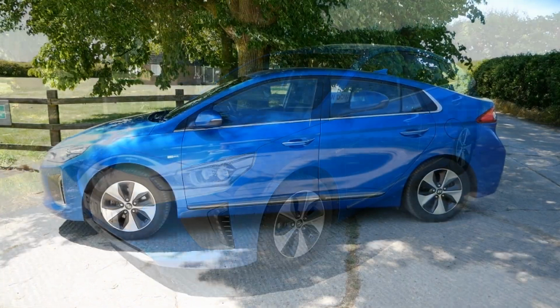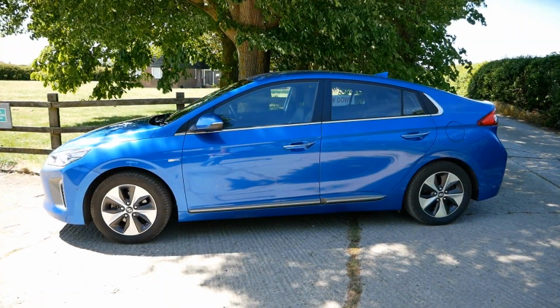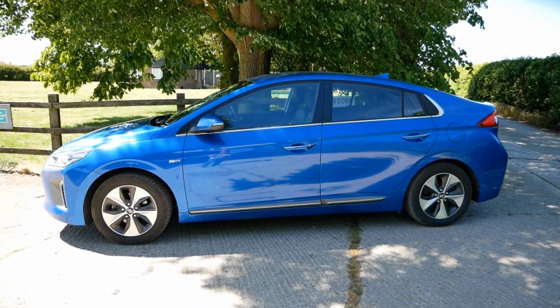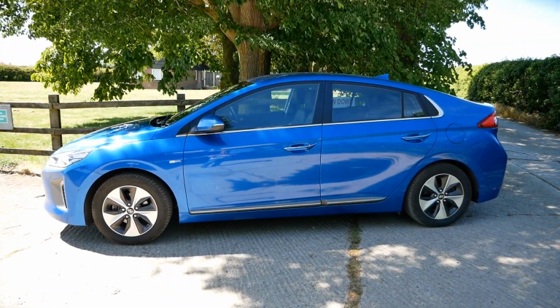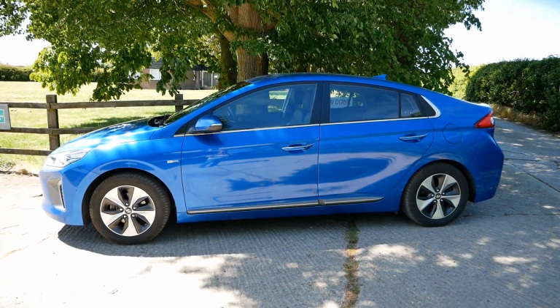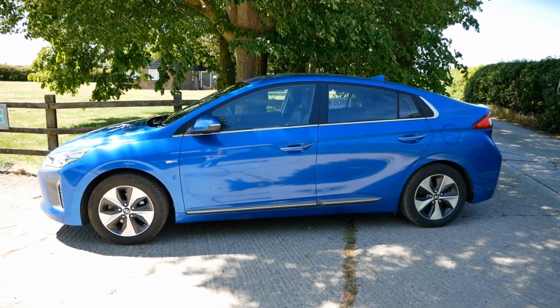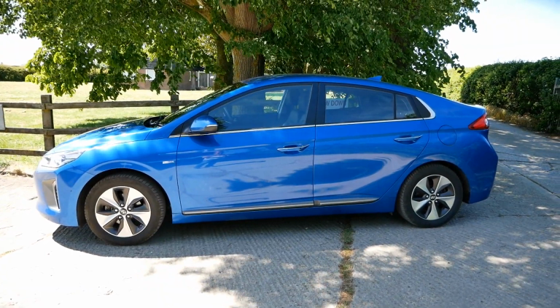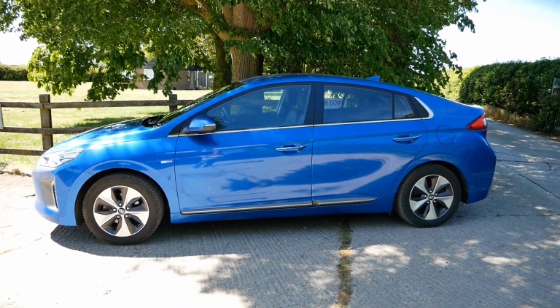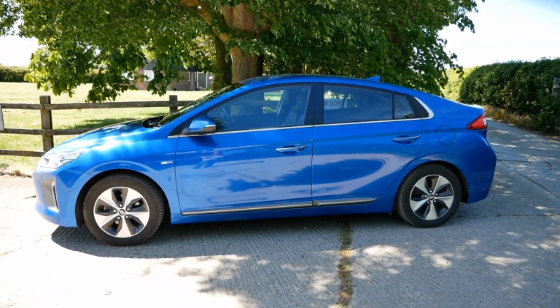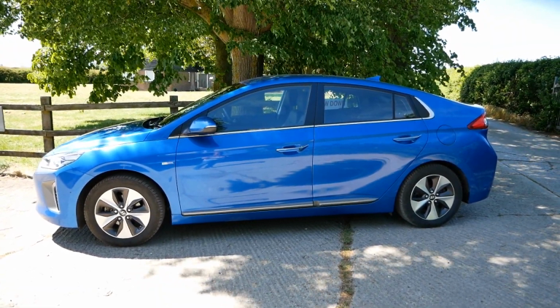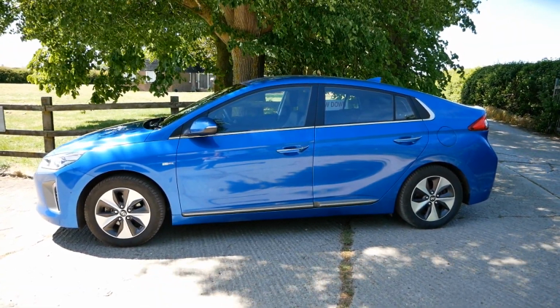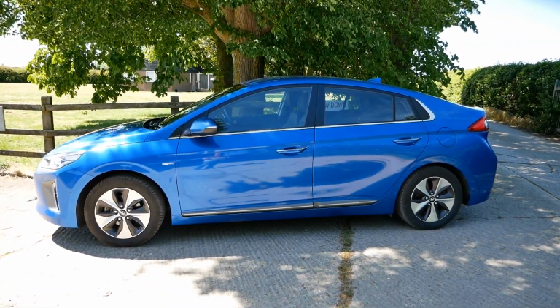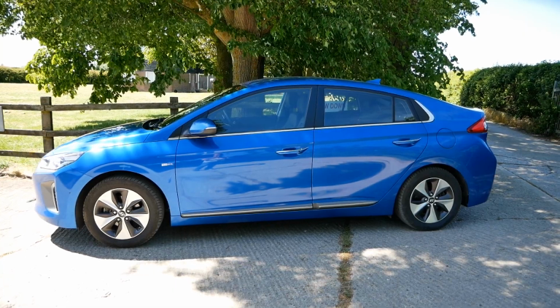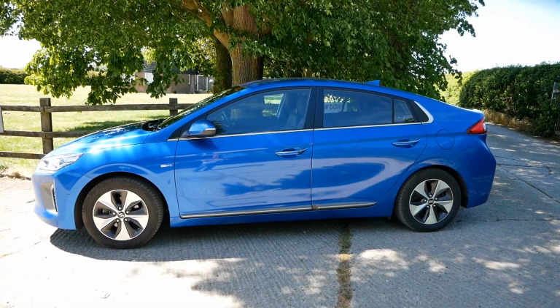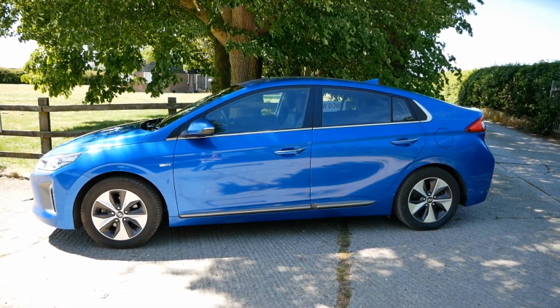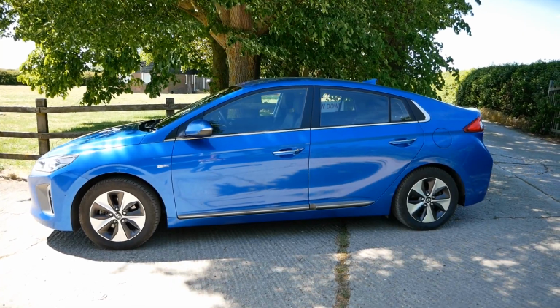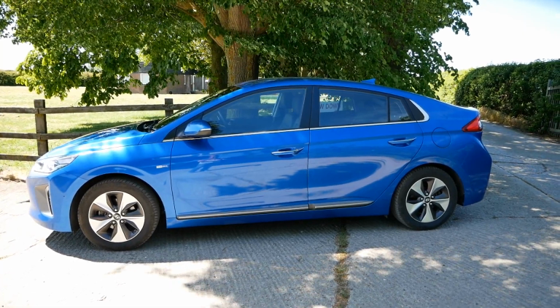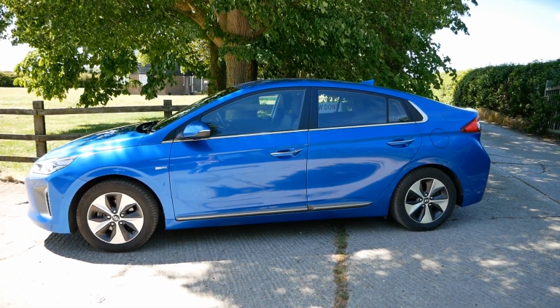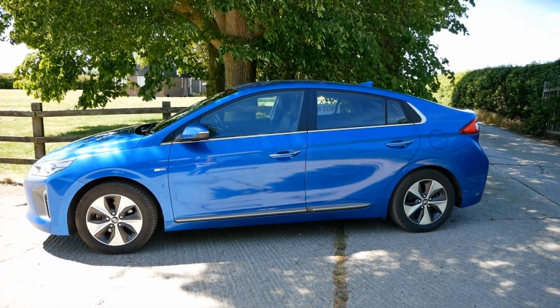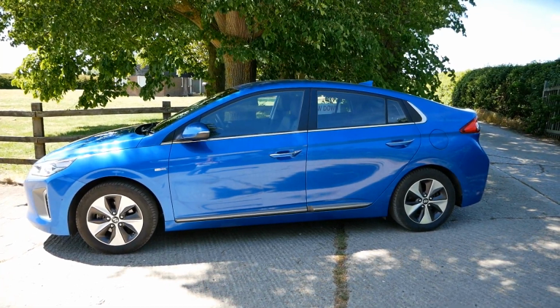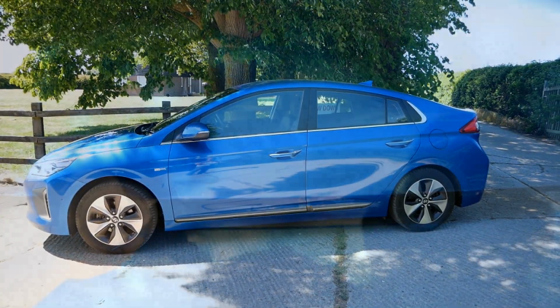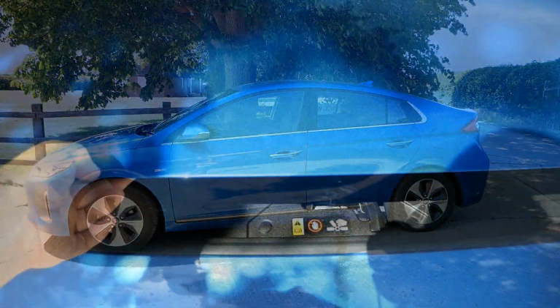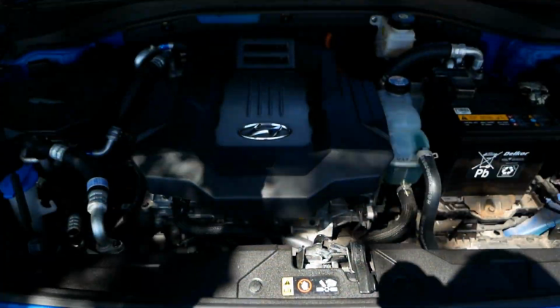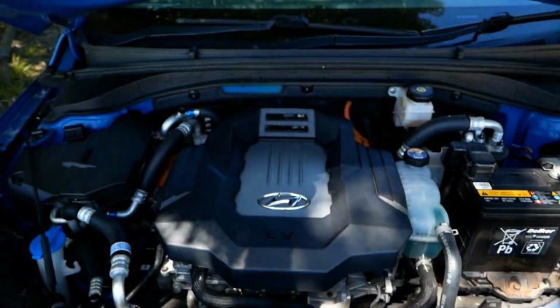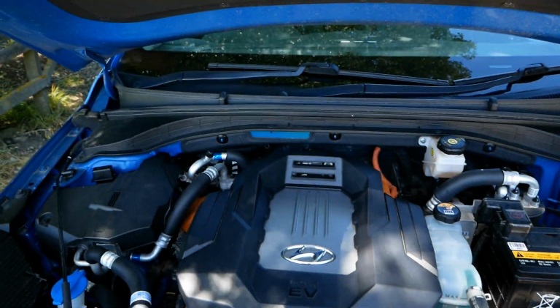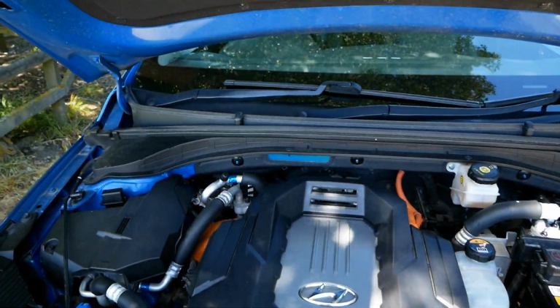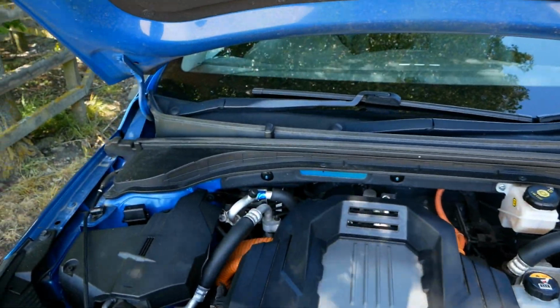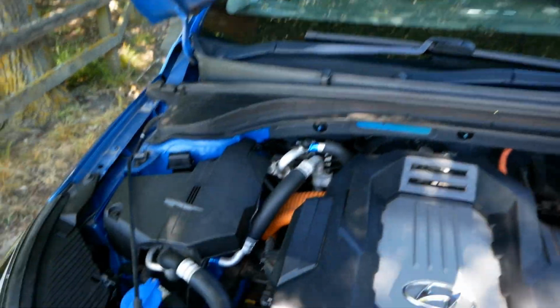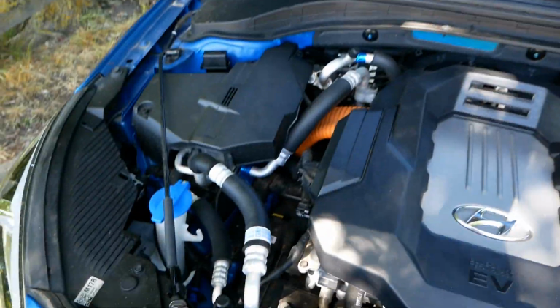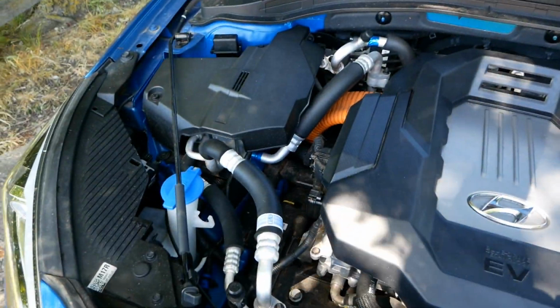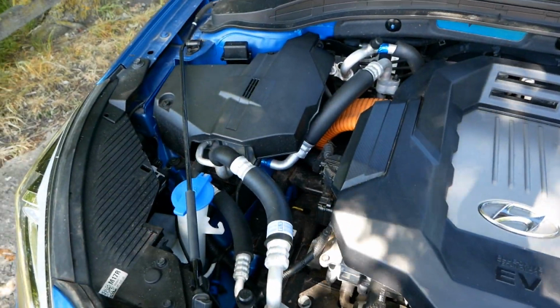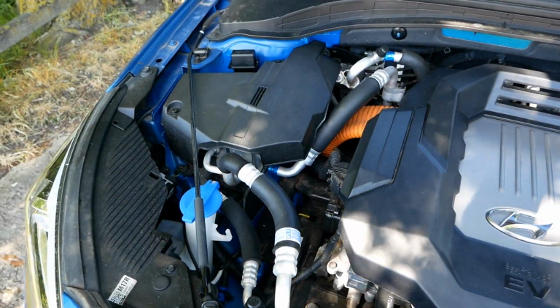This car is a 2017 Ioniq Premium SE with the 28kWh battery pack. You don't get any gas struts holding up the bonnet, so you have to use the old-fashioned bonnet stay.